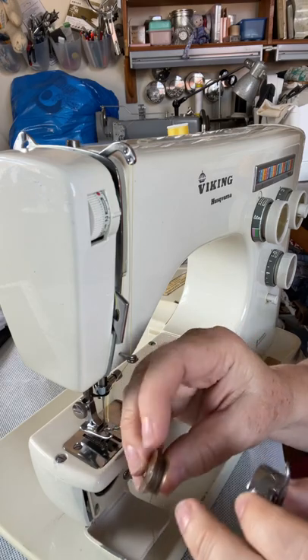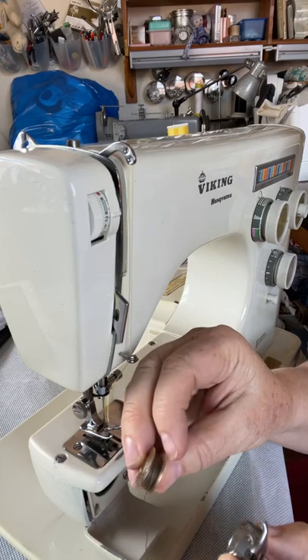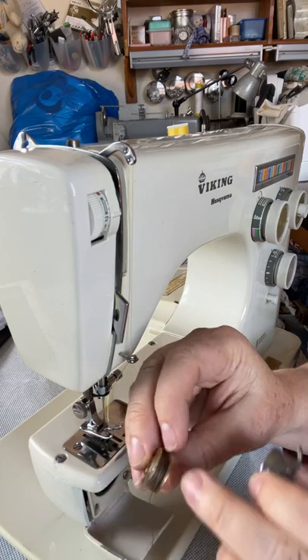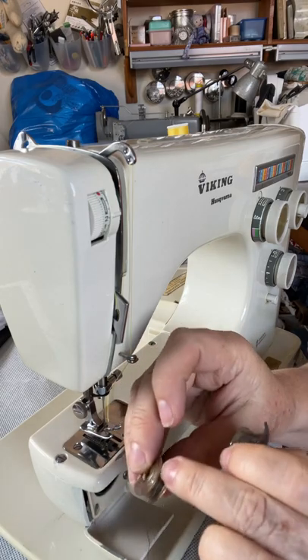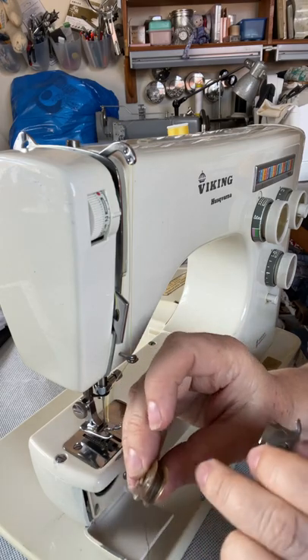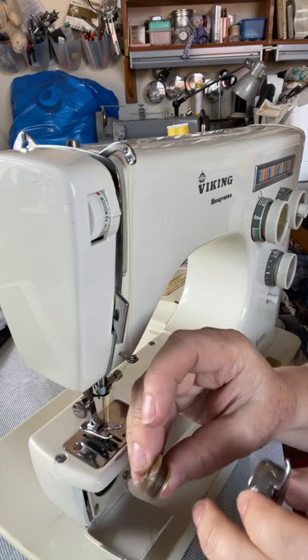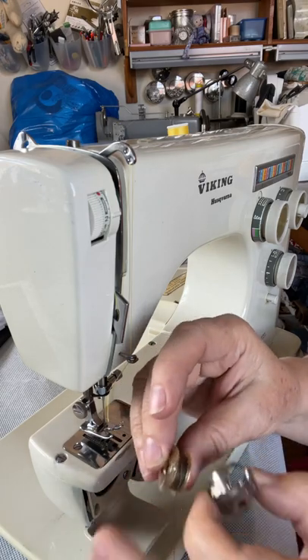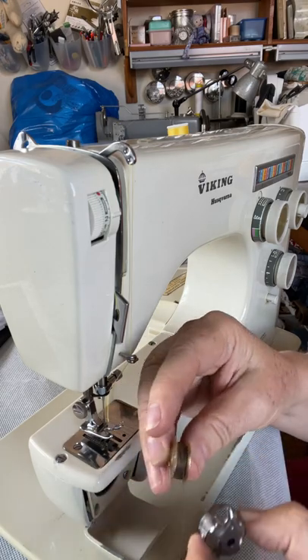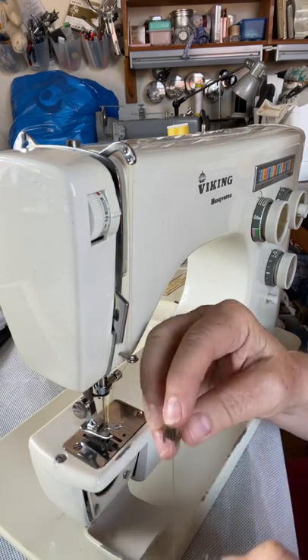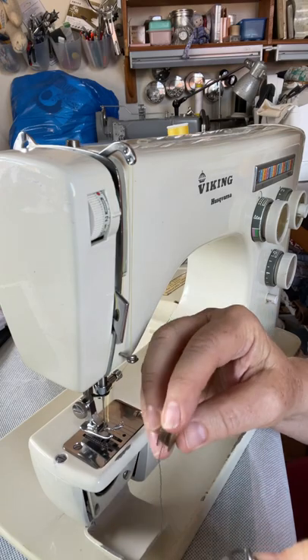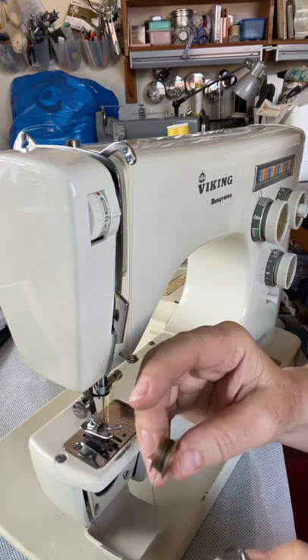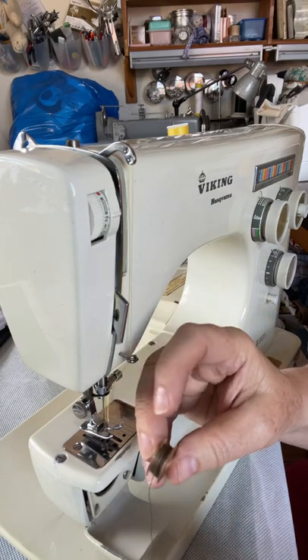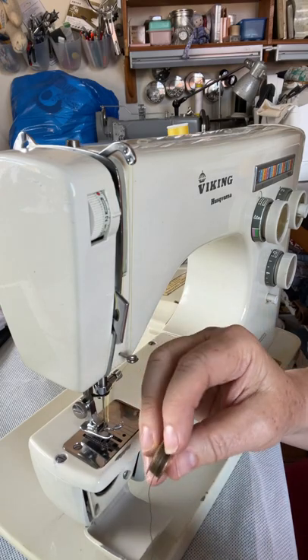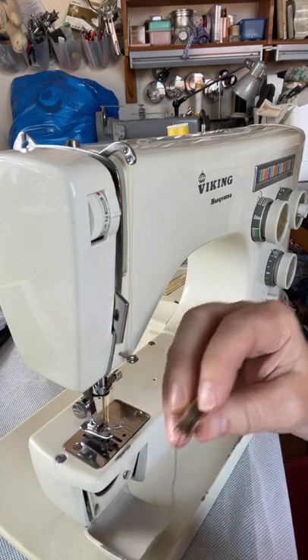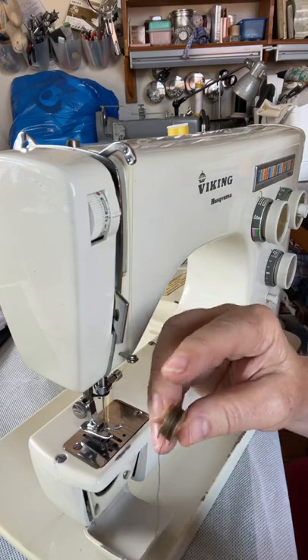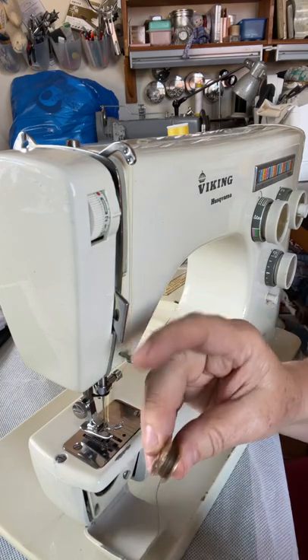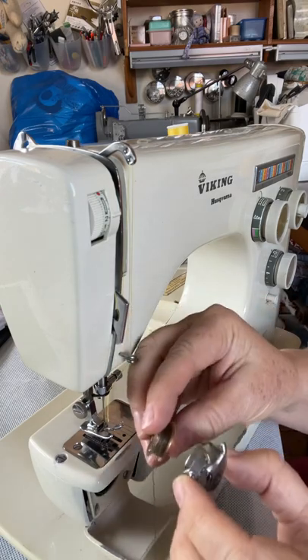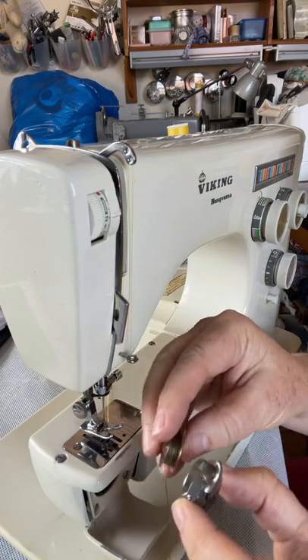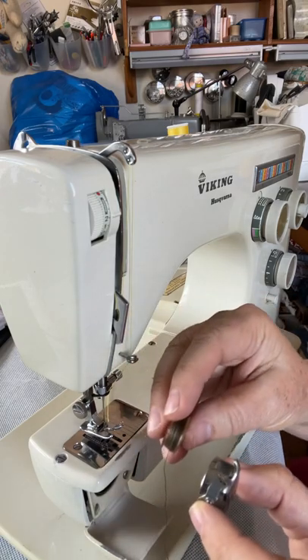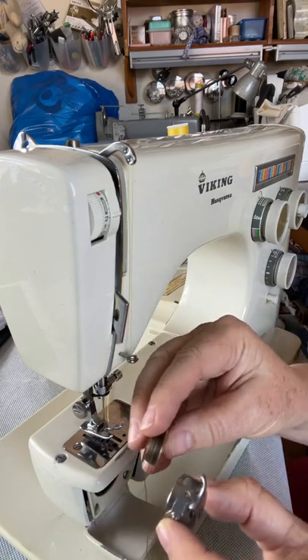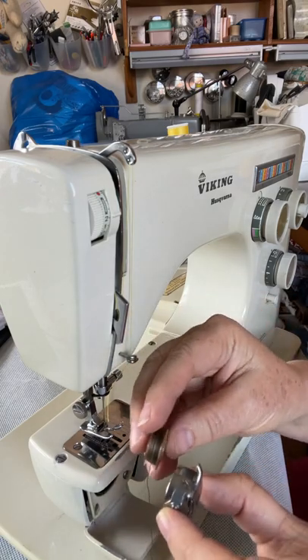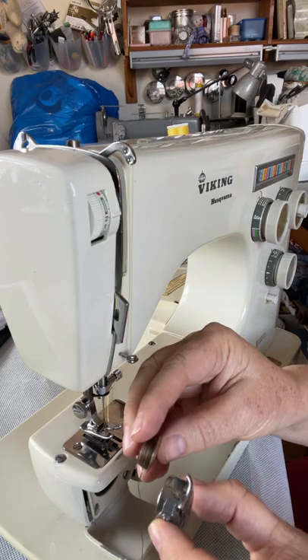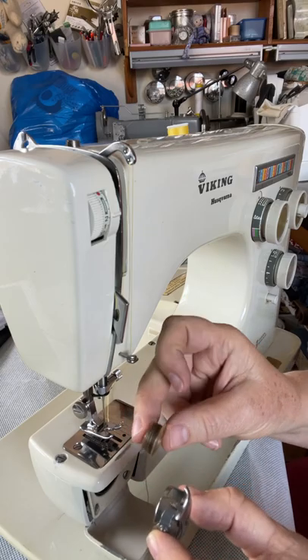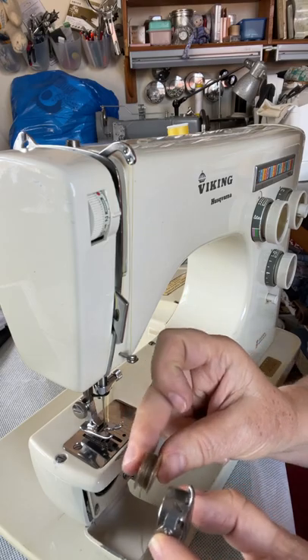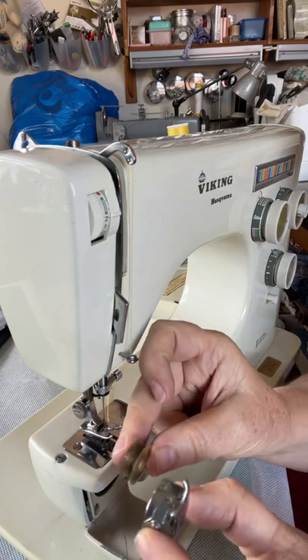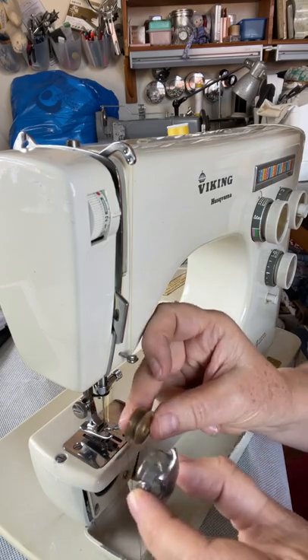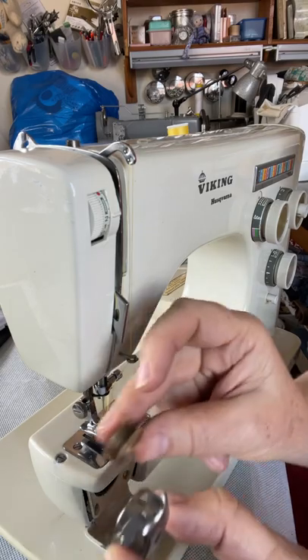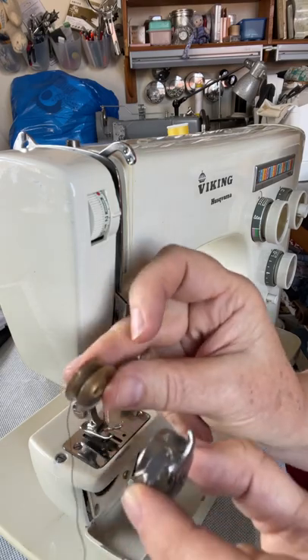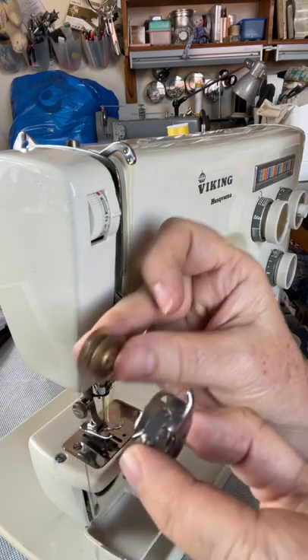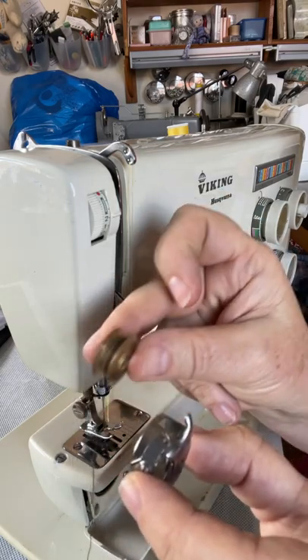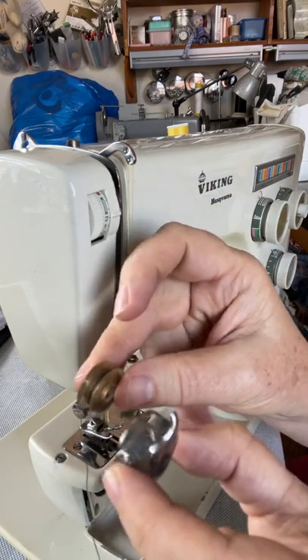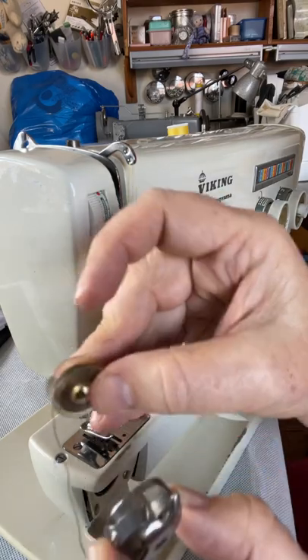If the bobbin is soft and bouncy, the tension is completely wrong on your winder and you need to rewind it at a better tension — but that's another story. Now take your bobbin.